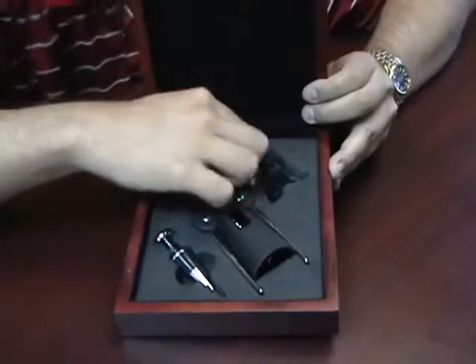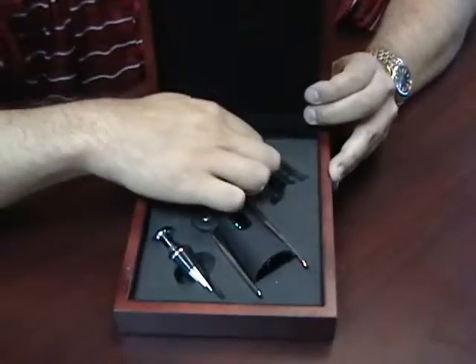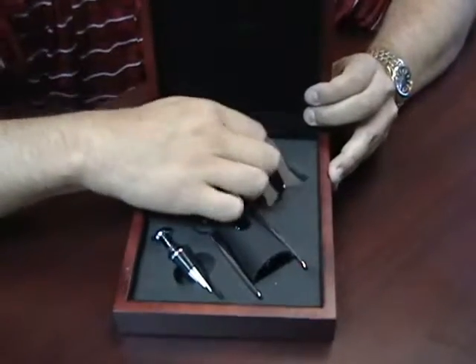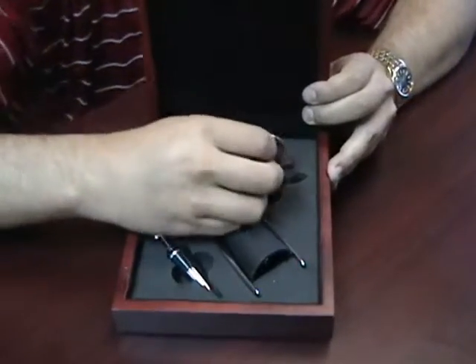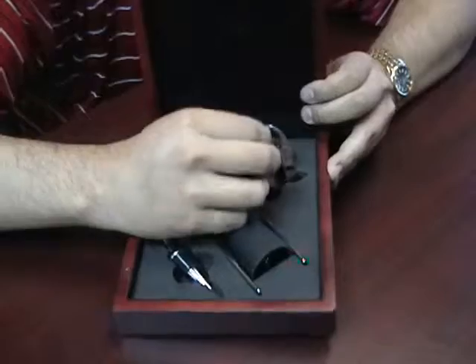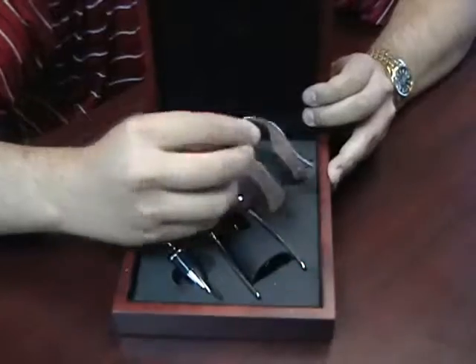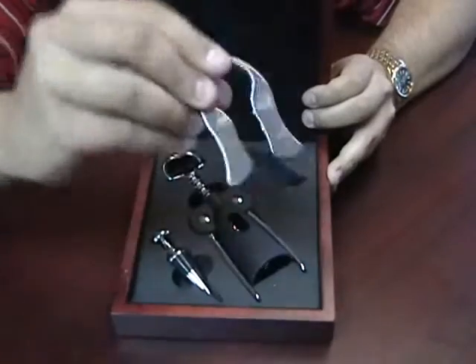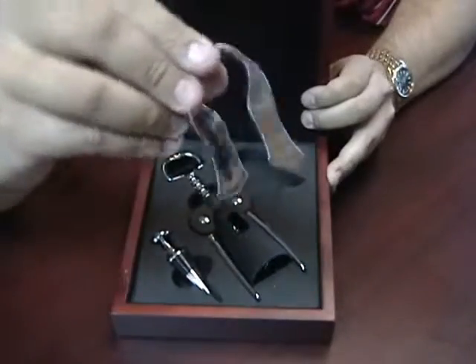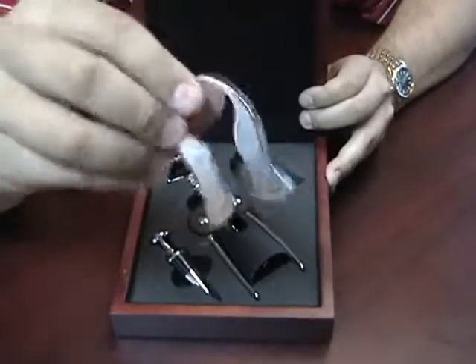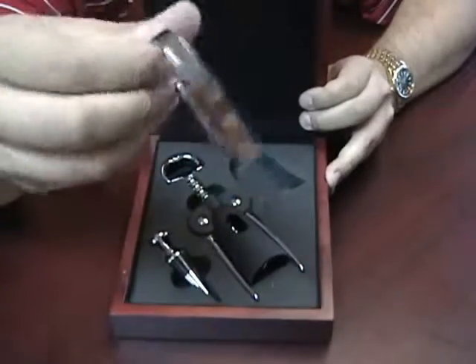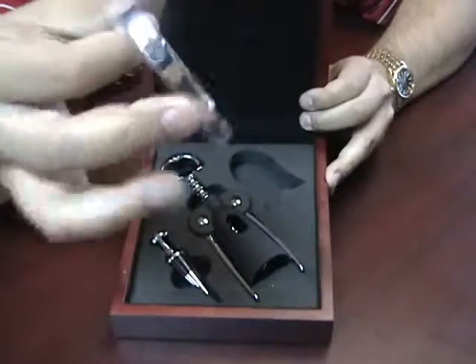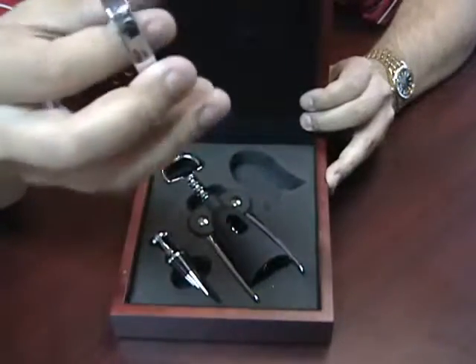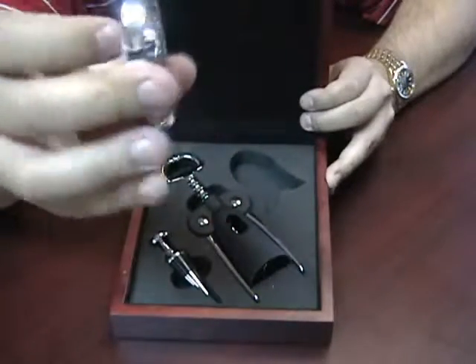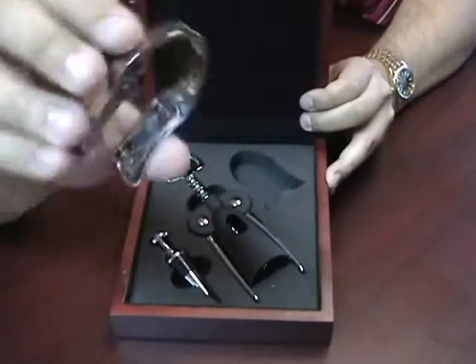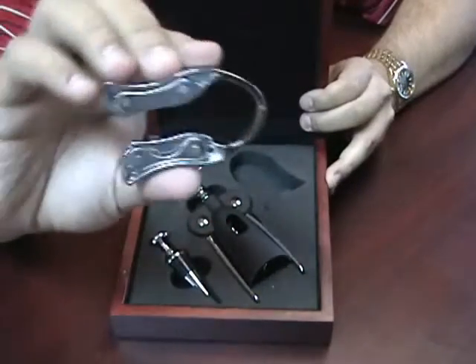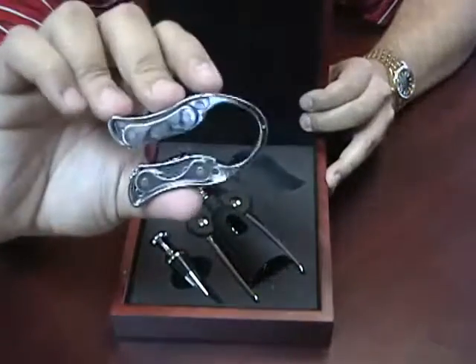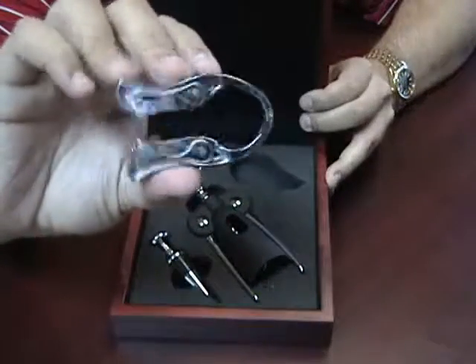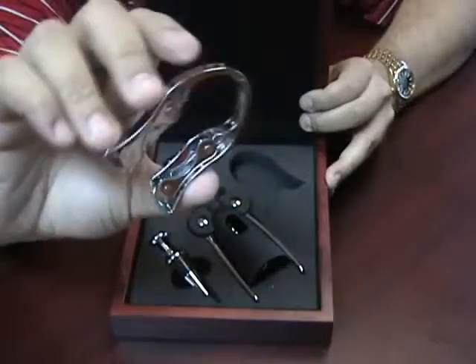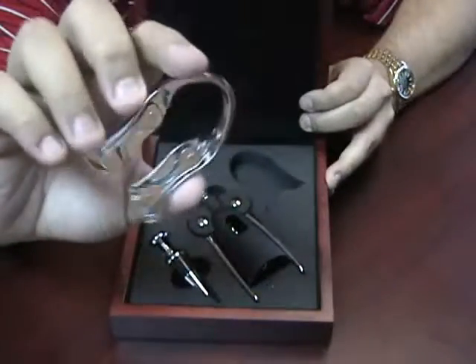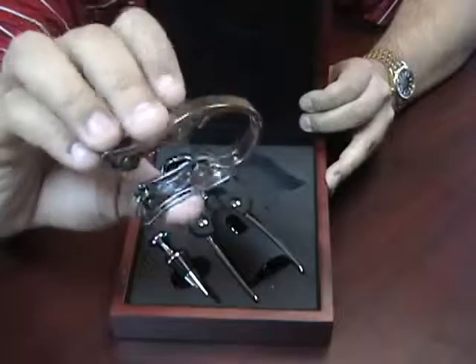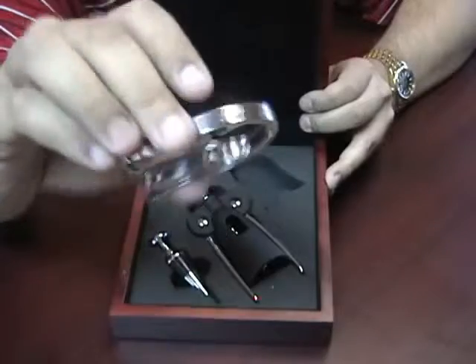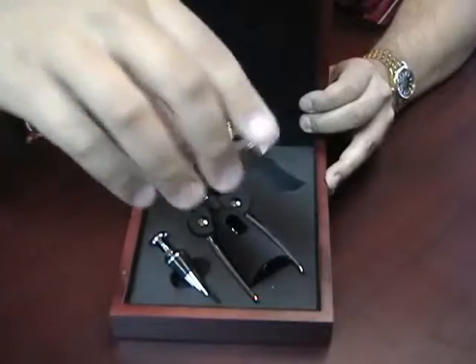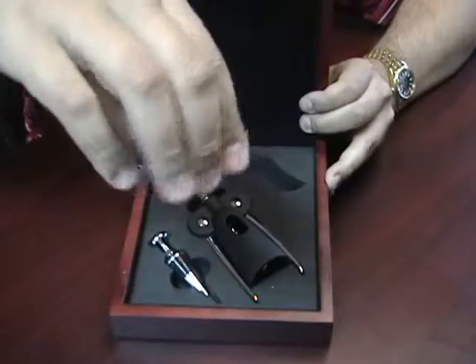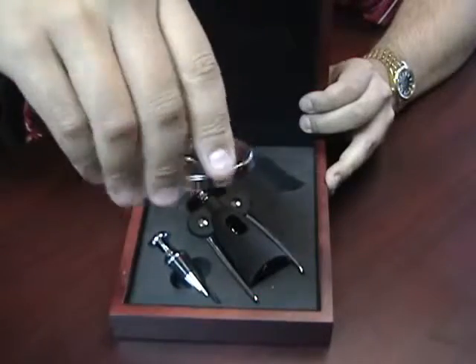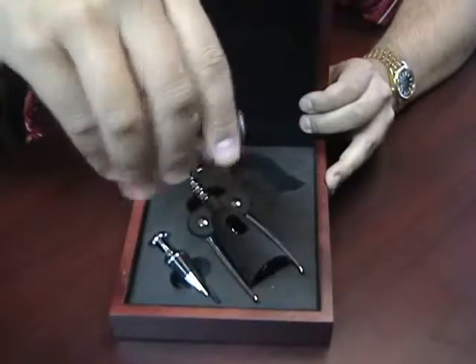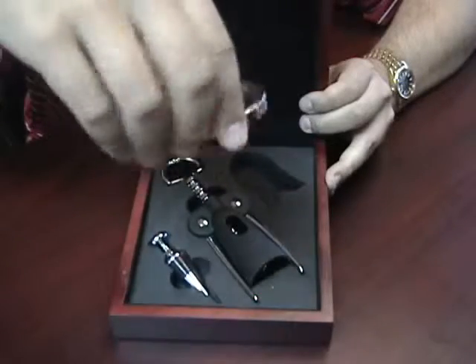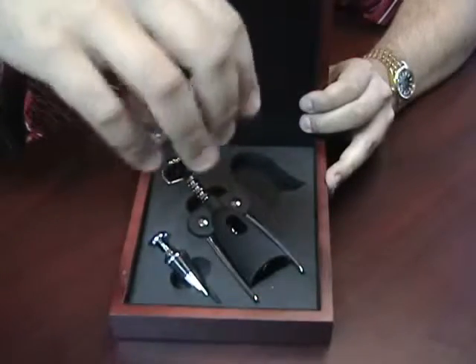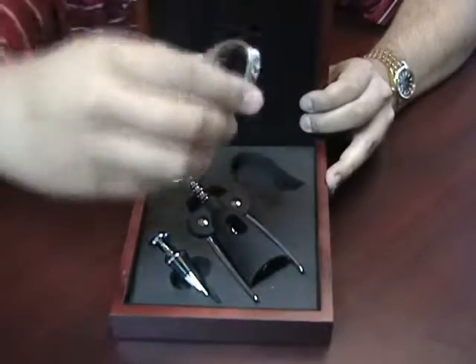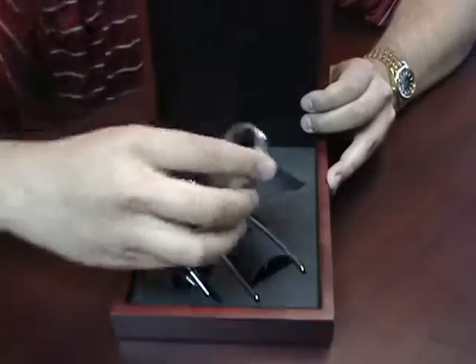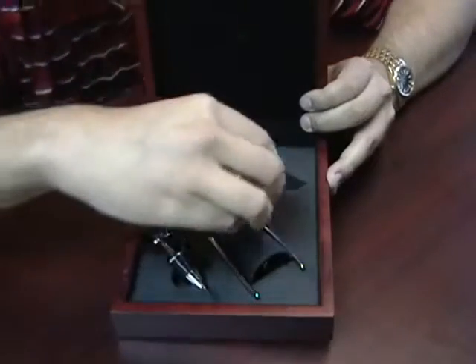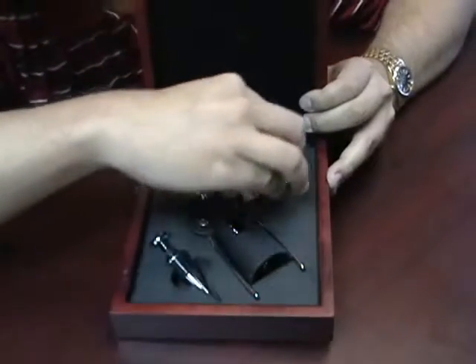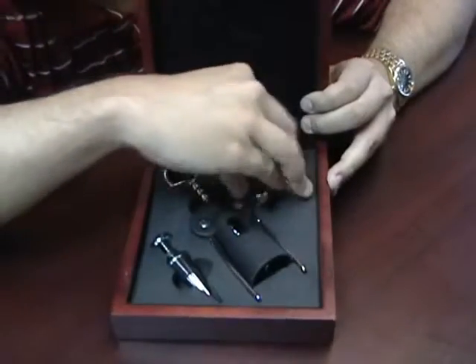The first is a metal wrapper opener. You just put this on the bottle and turn it, and it takes that wrapper off that's on the top.